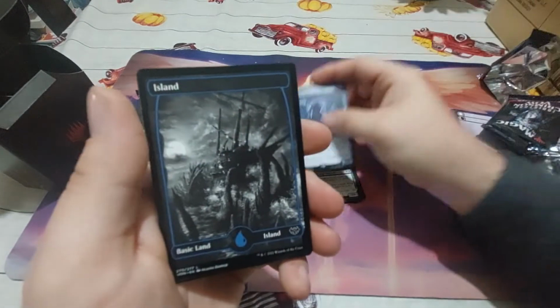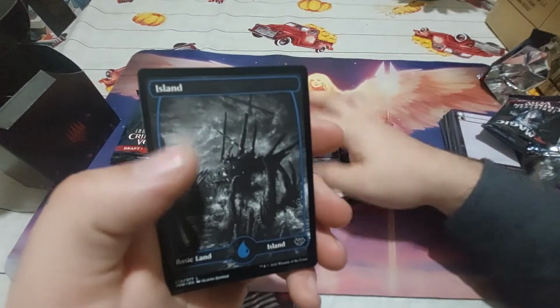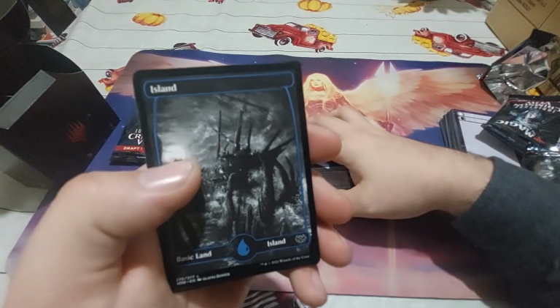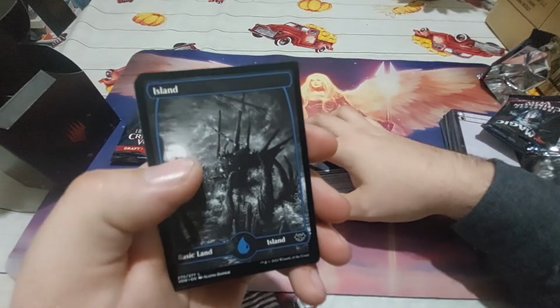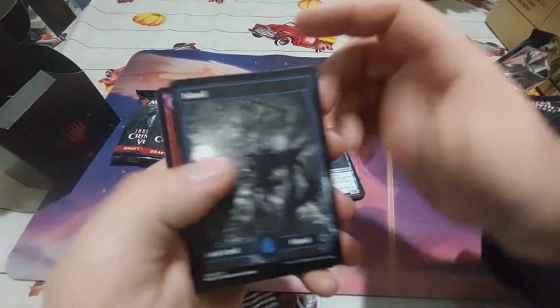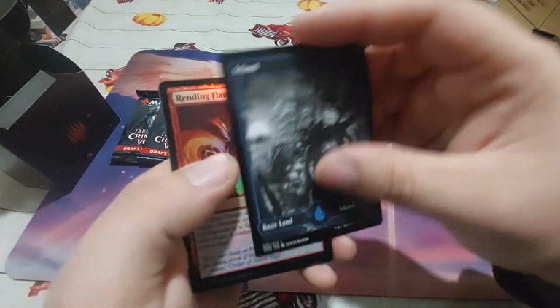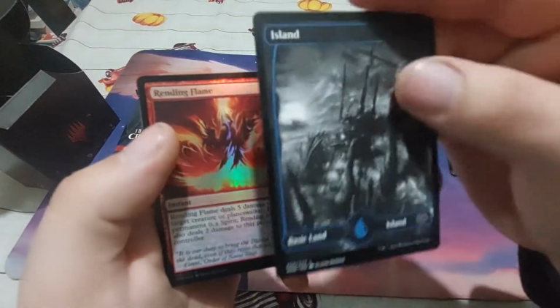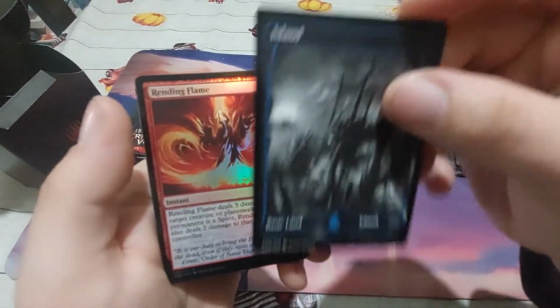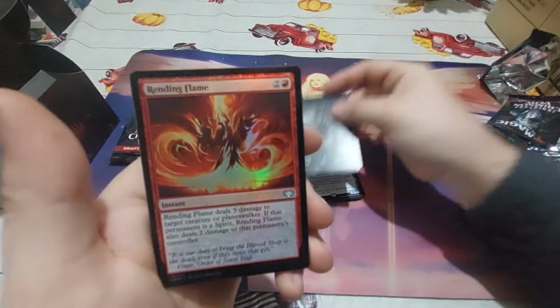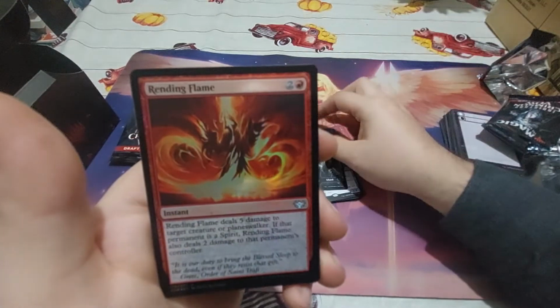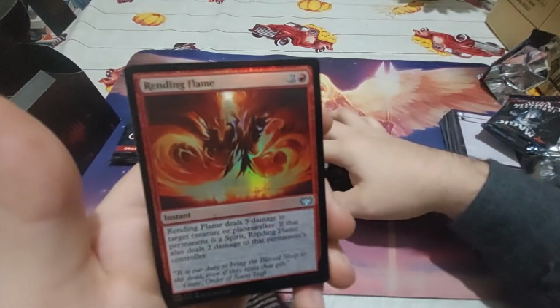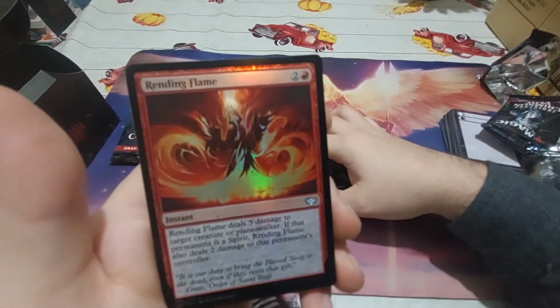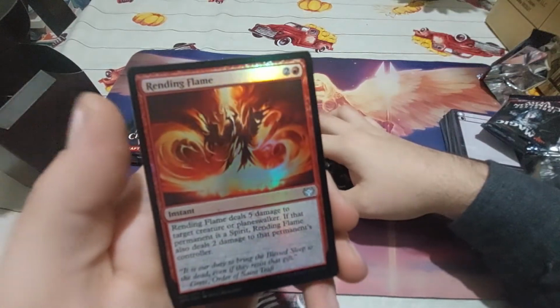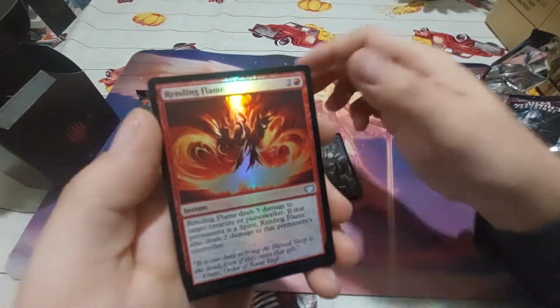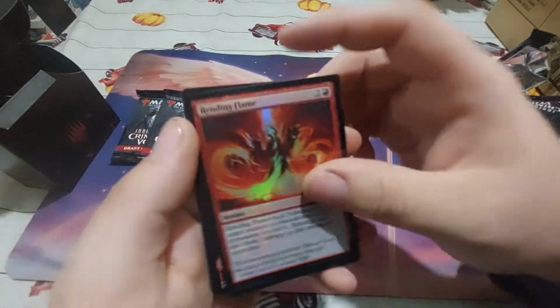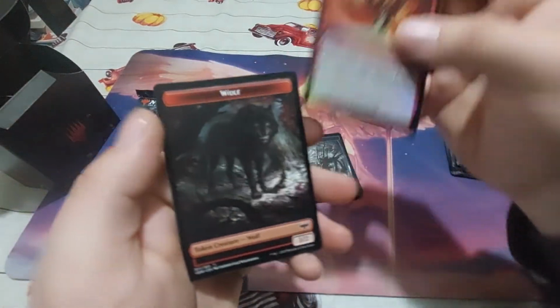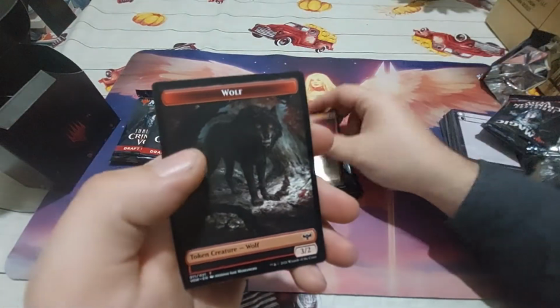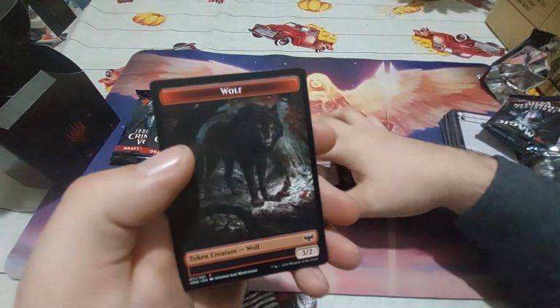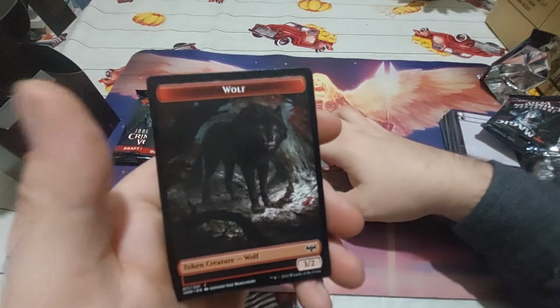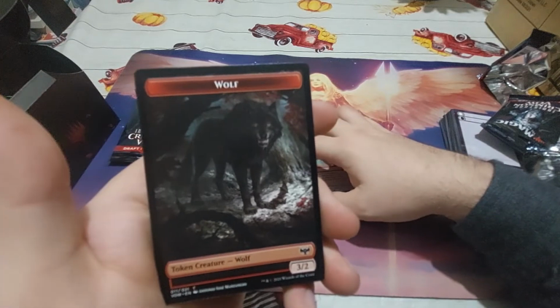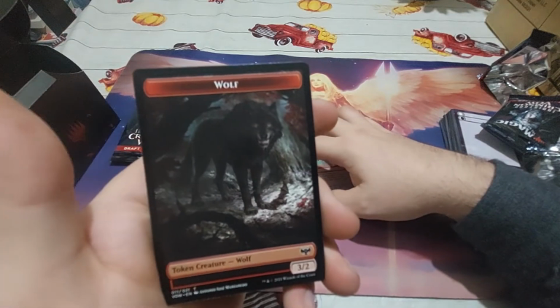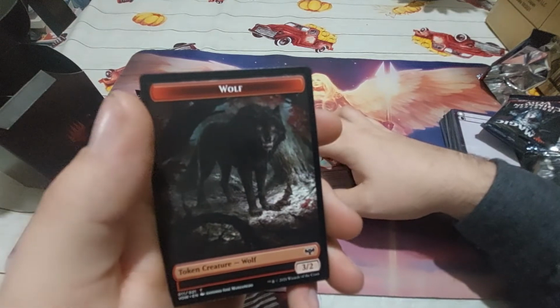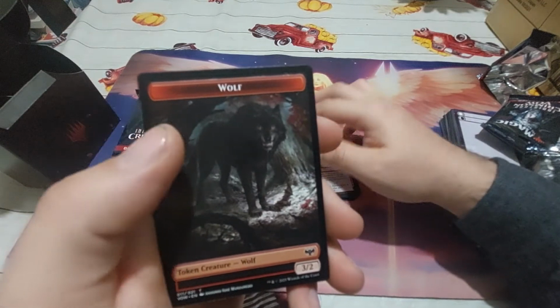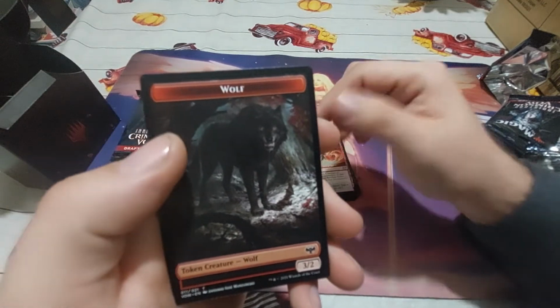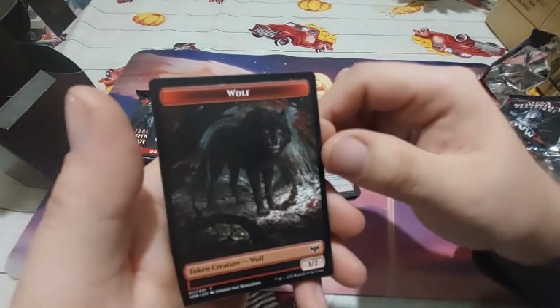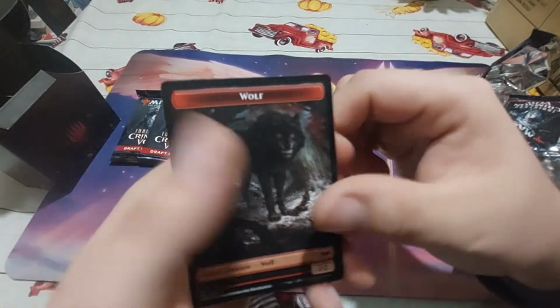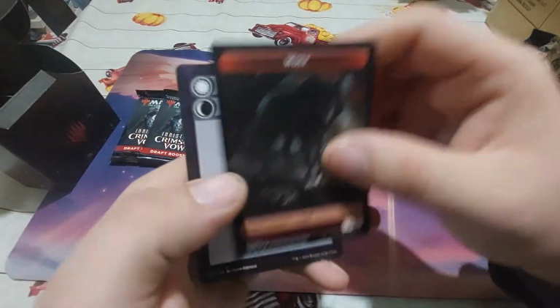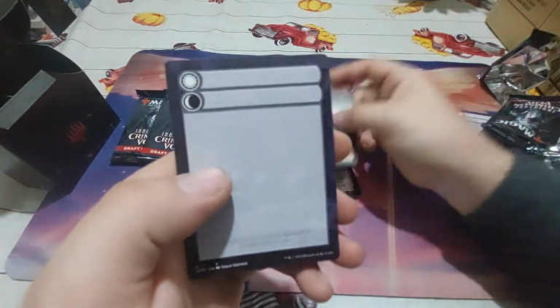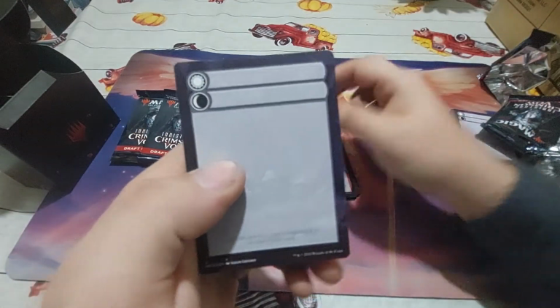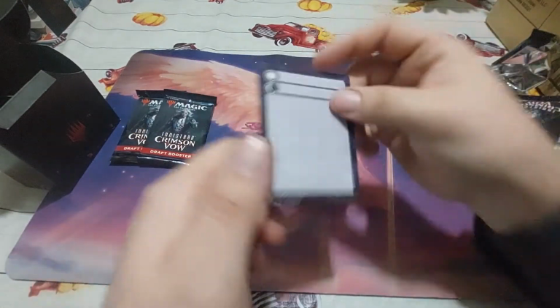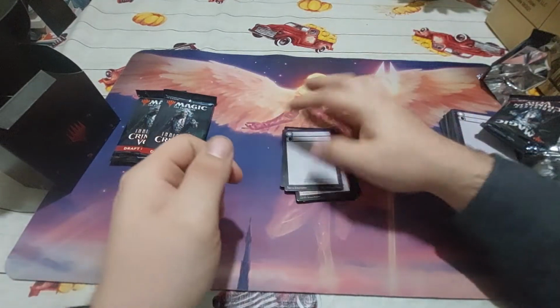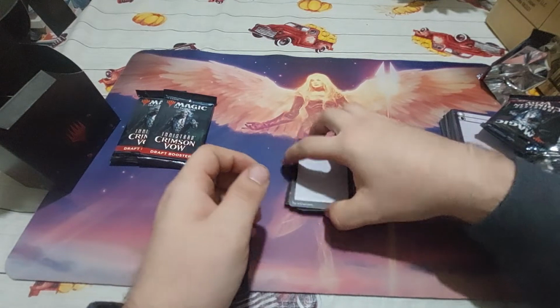Interesting. We have an island, a Rending Flame as a foil, and a 3/2 Doggo — looks very angry — and a token.